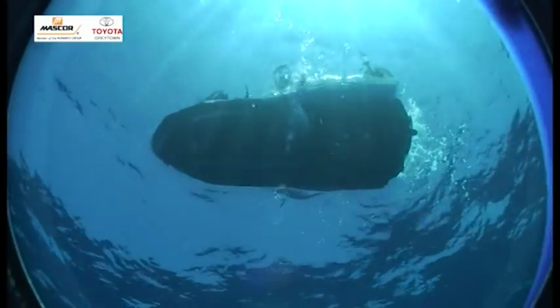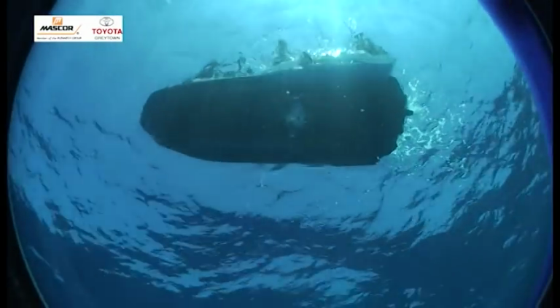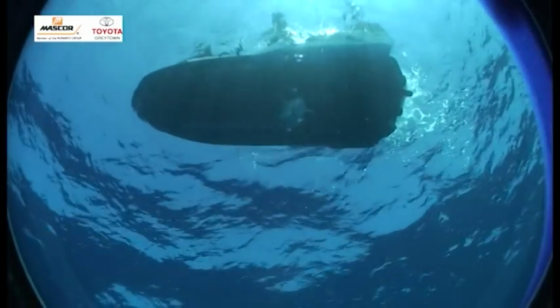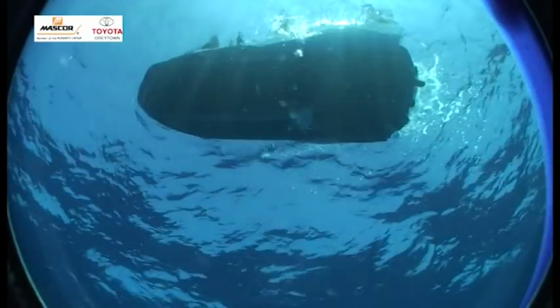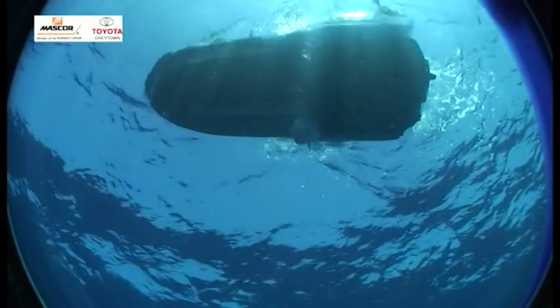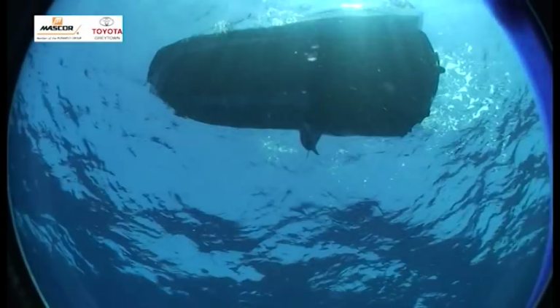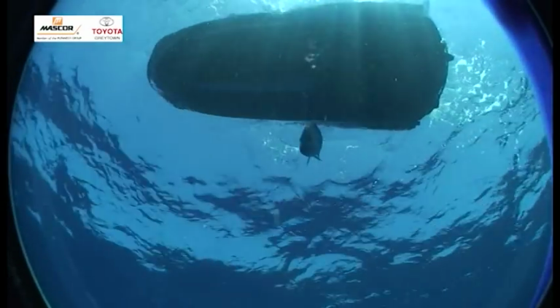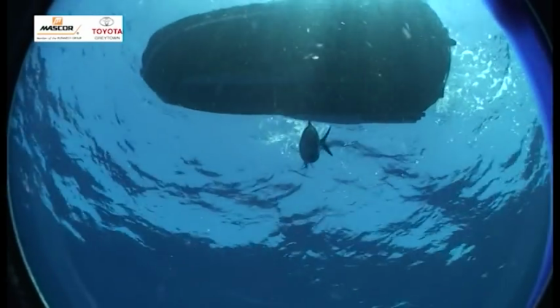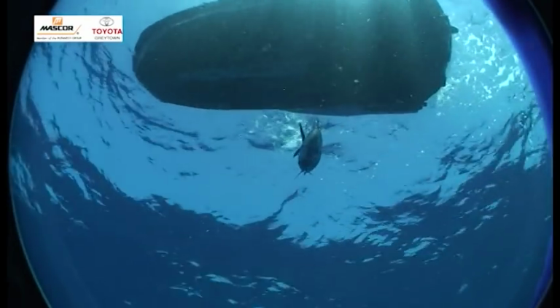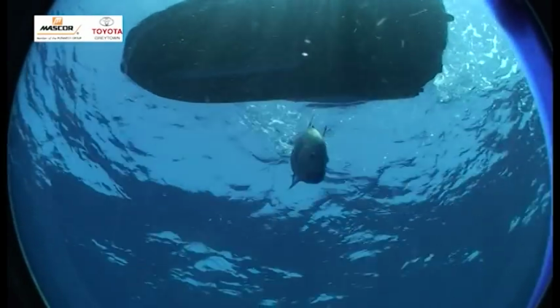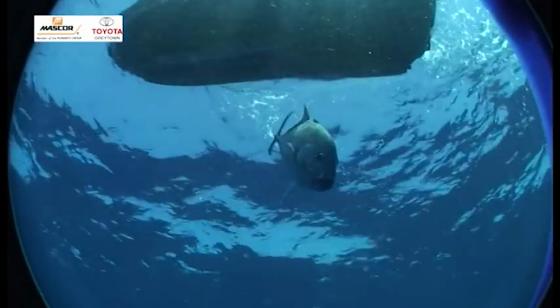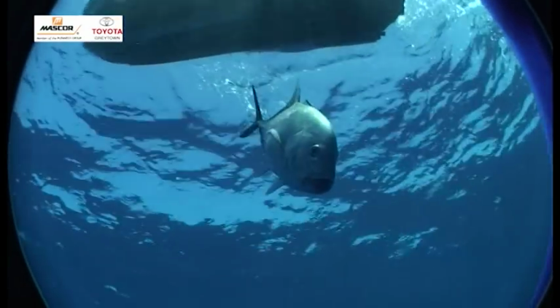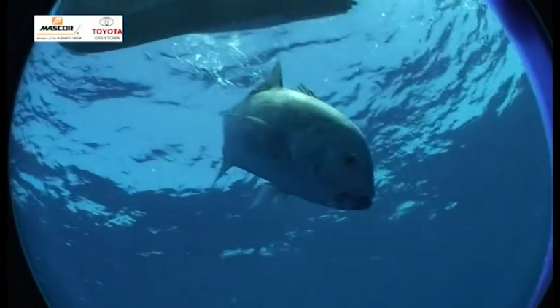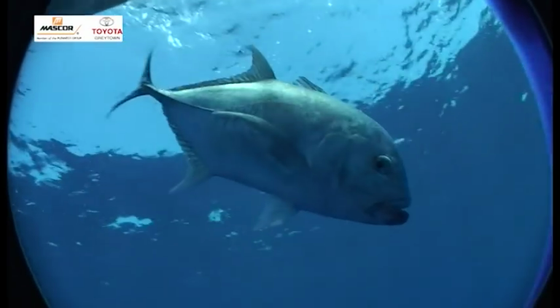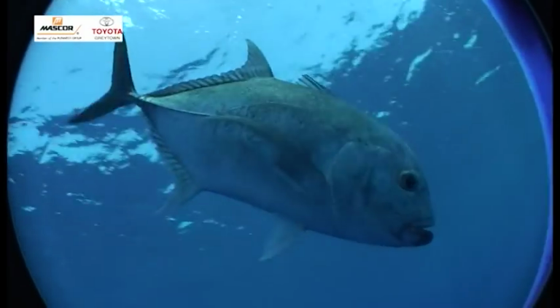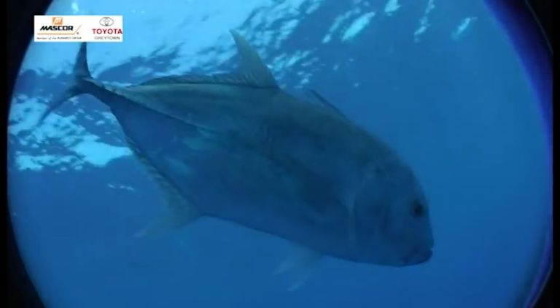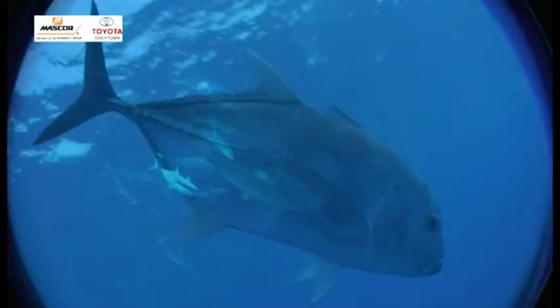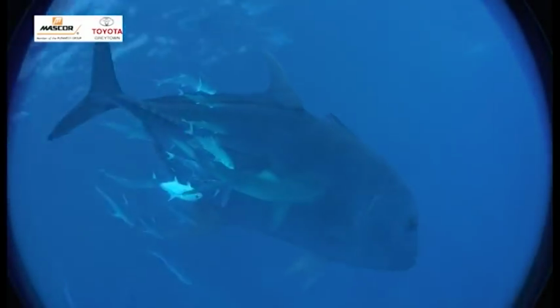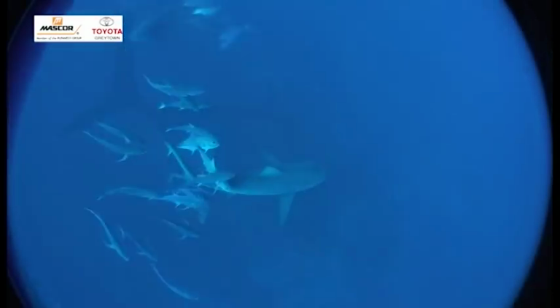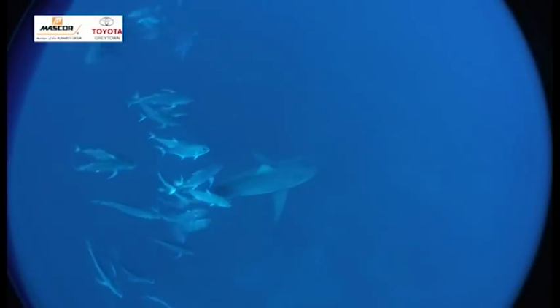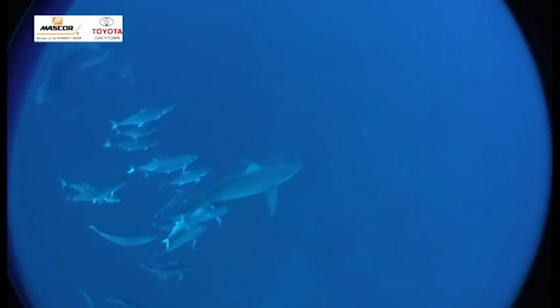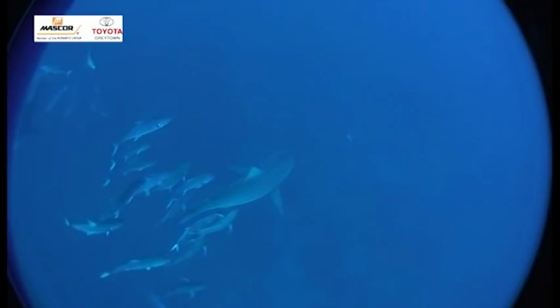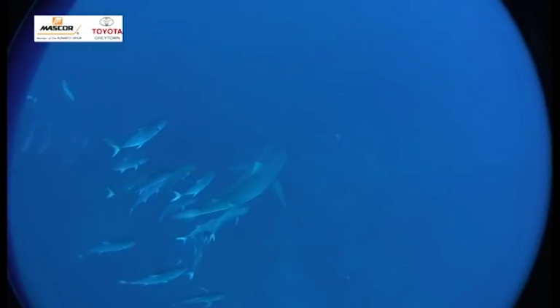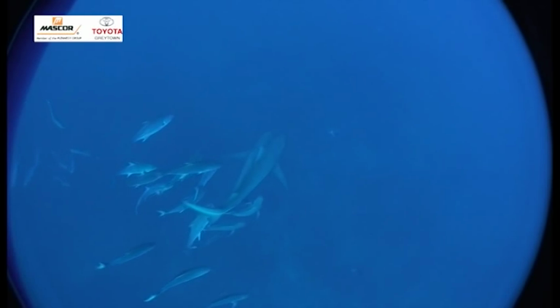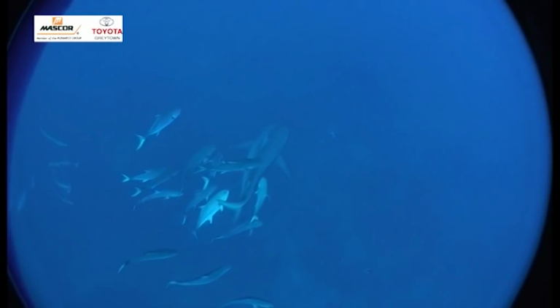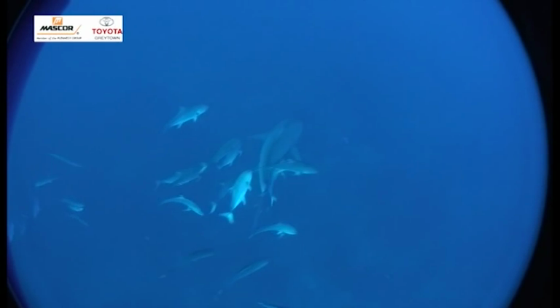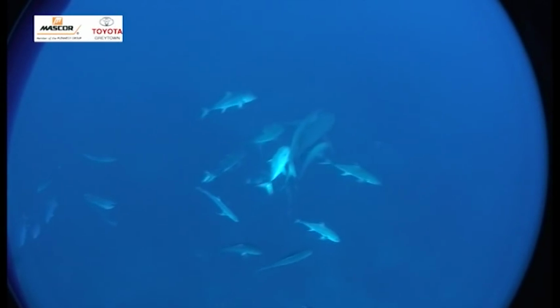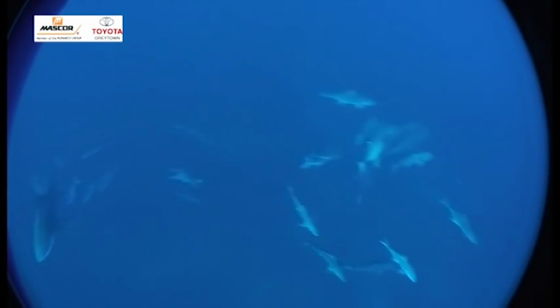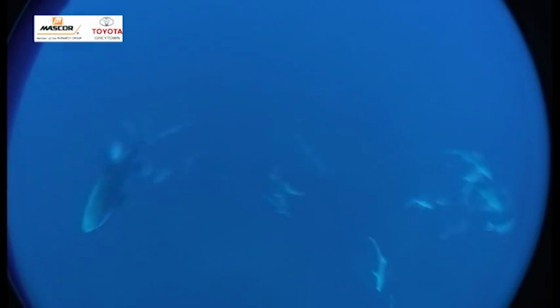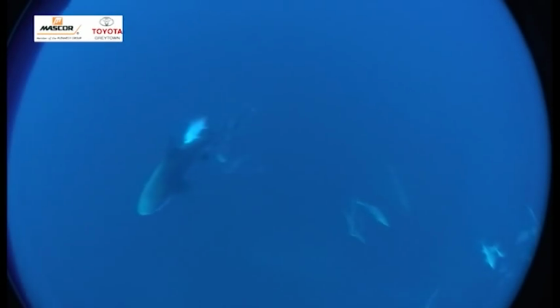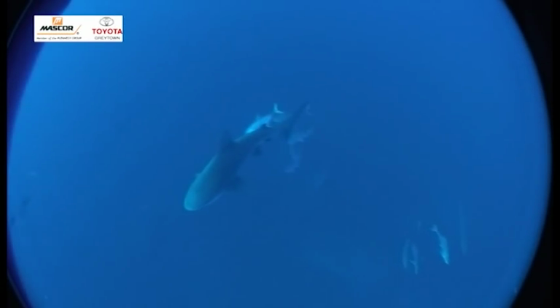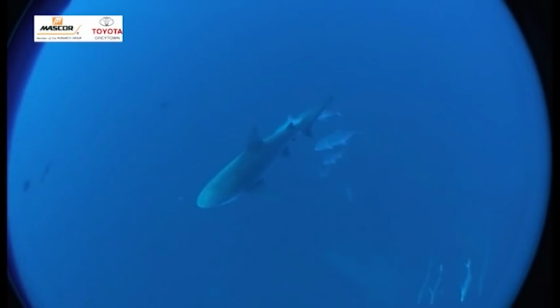Don't forget to catch Go Fish at the National Boat Show featuring the Dive Expo from the 7th to the 9th of September at the Coca-Cola Dome in Johannesburg.